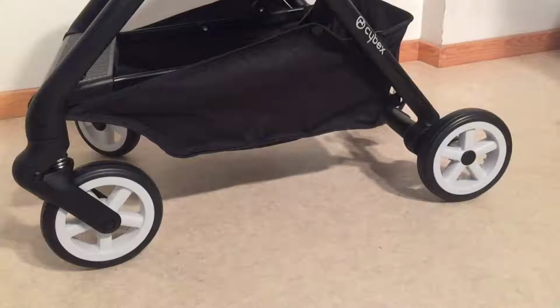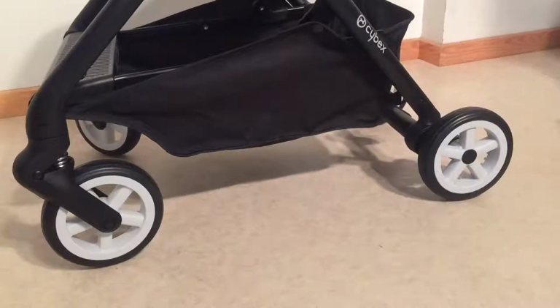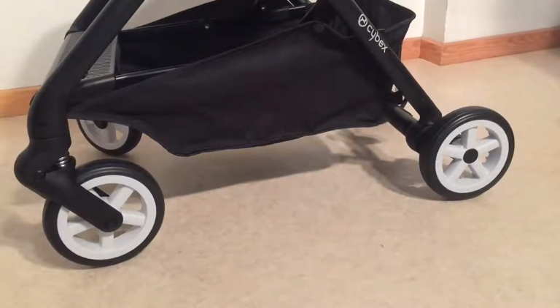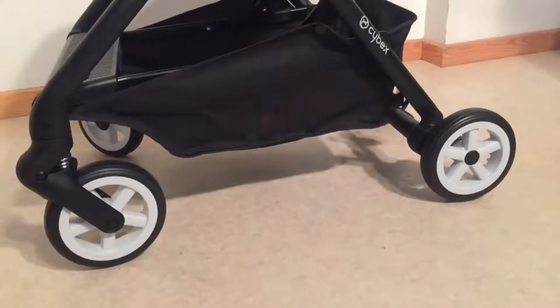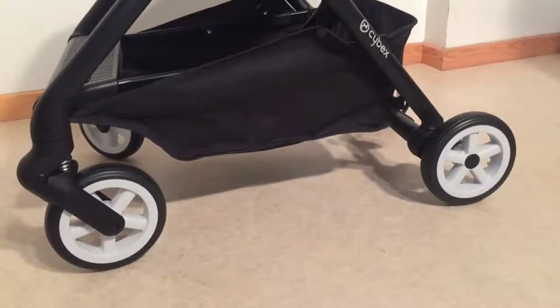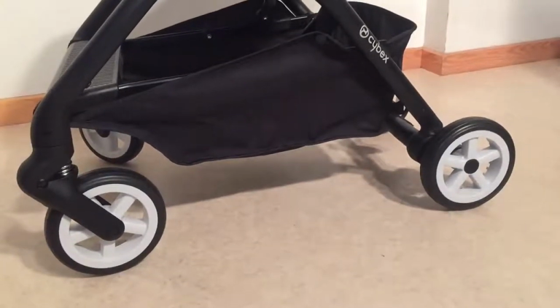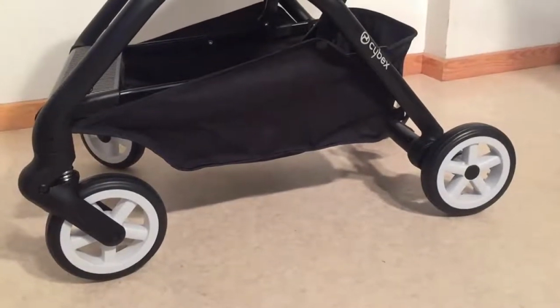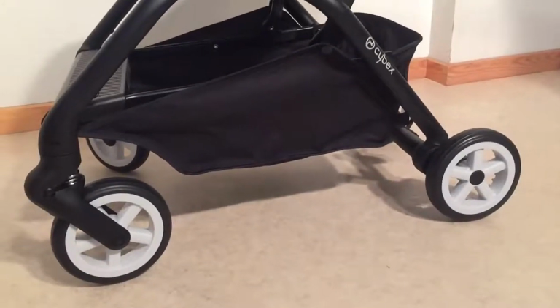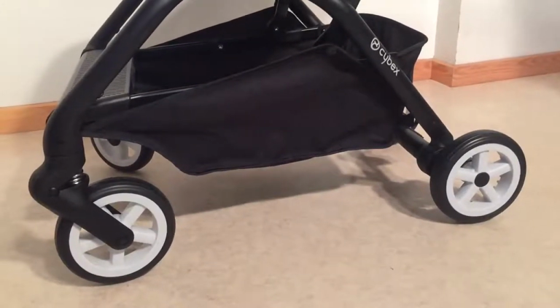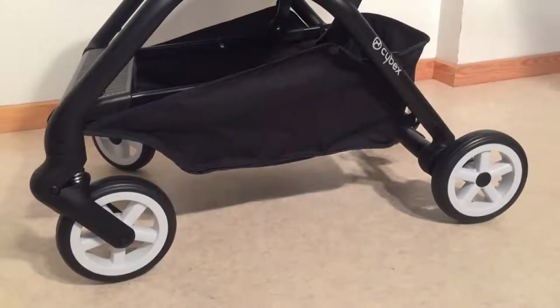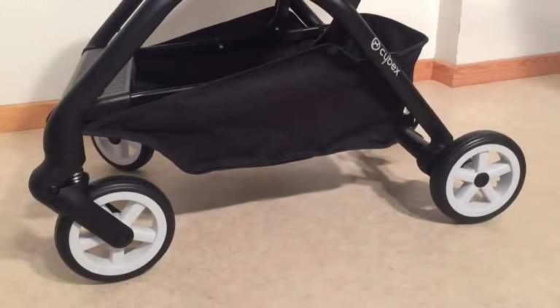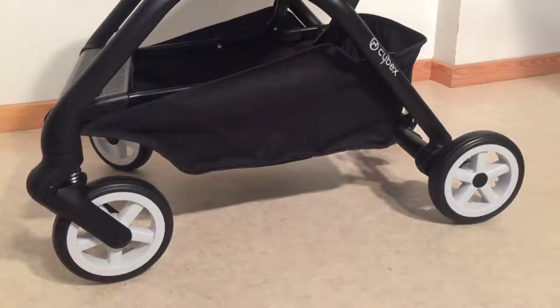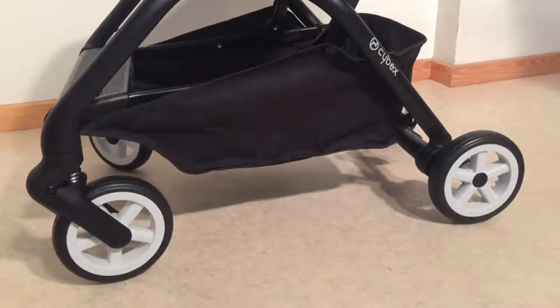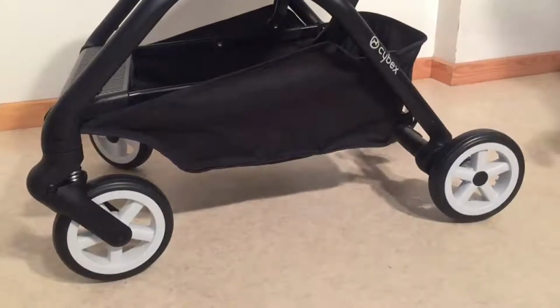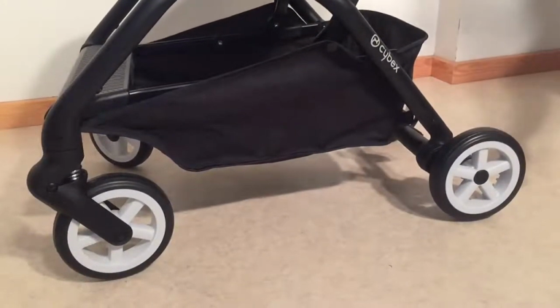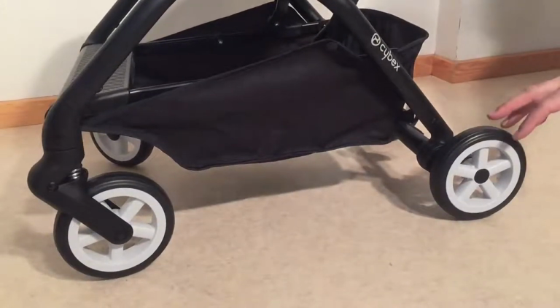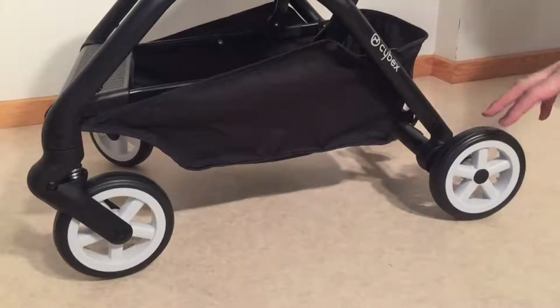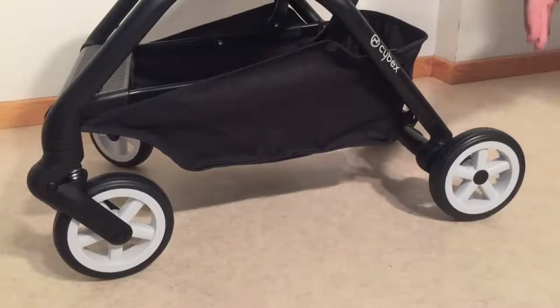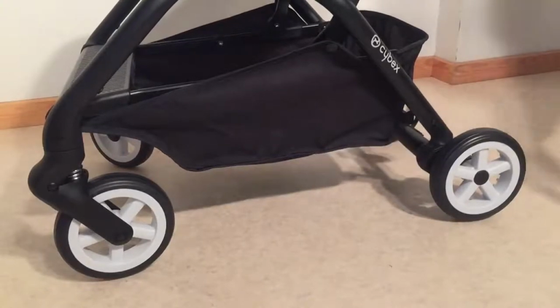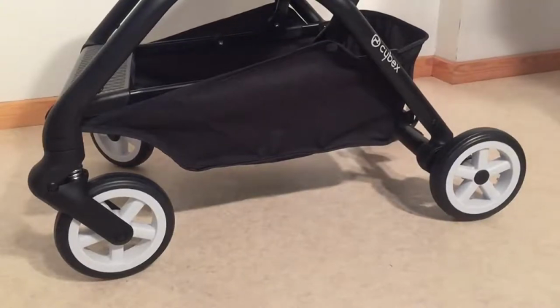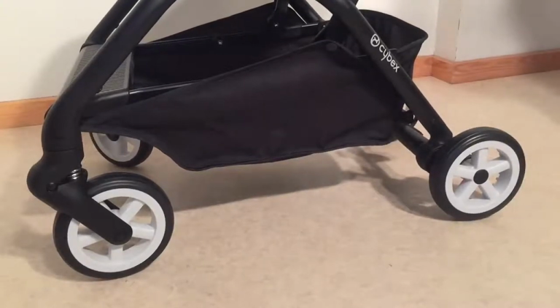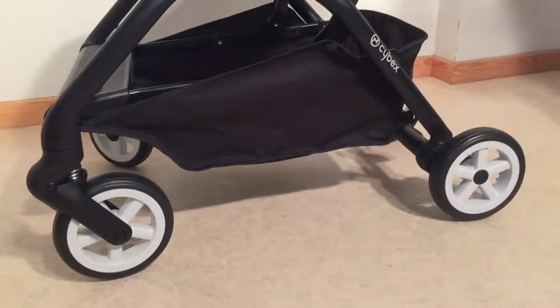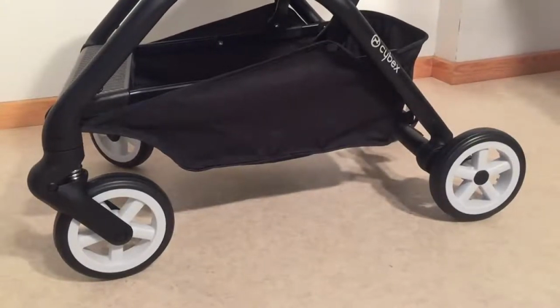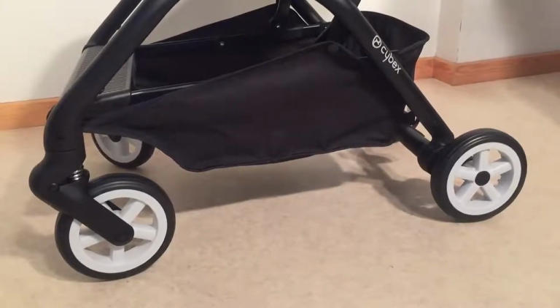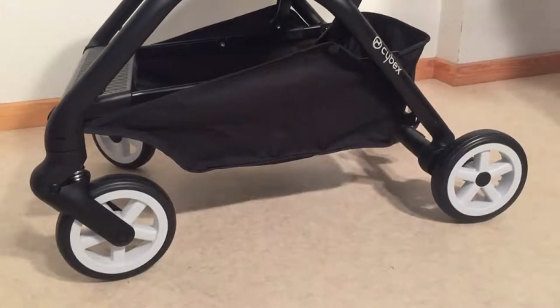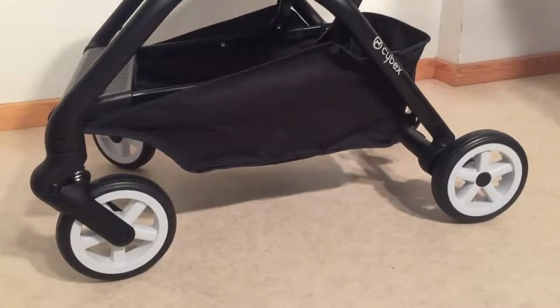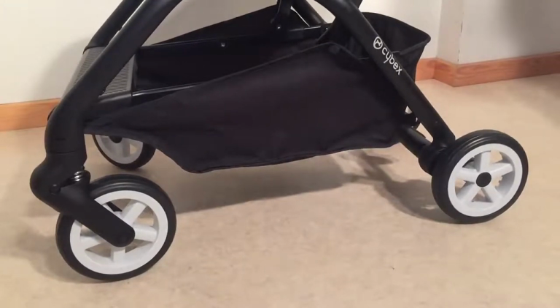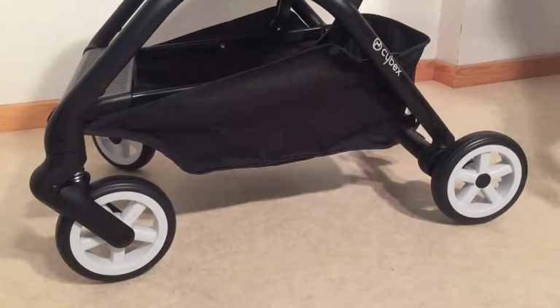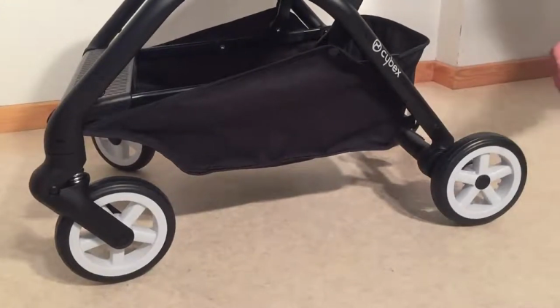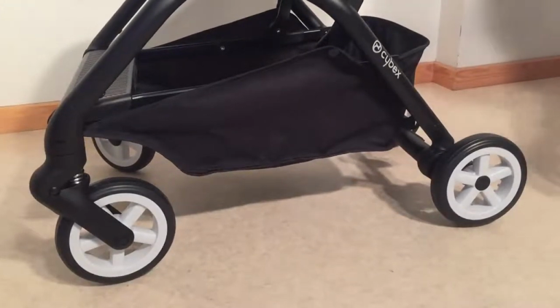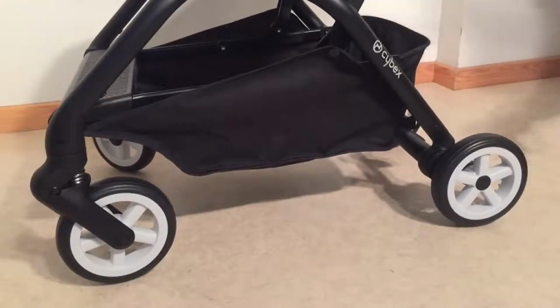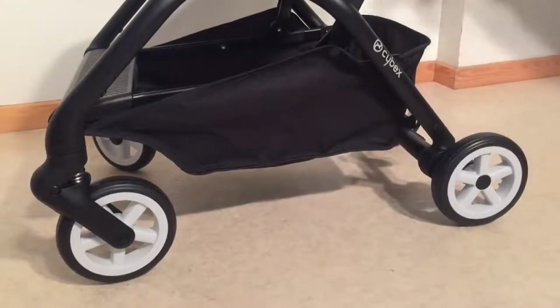This is a Cybex EZ-S and today we wanted to show you how to remove the back and front wheels in case you need to replace them or in order to do regular lubrication maintenance.